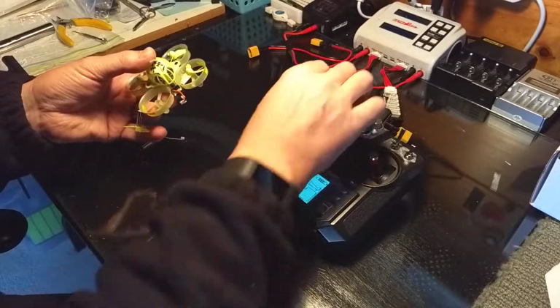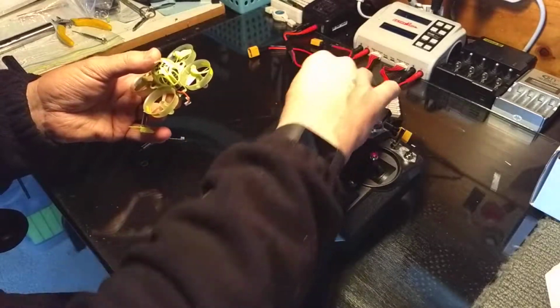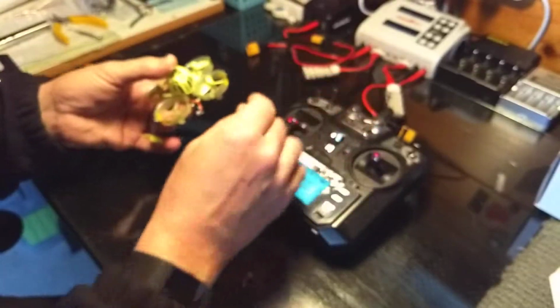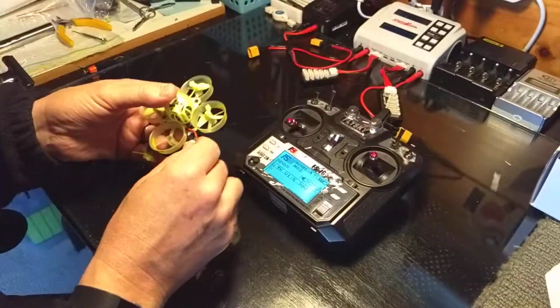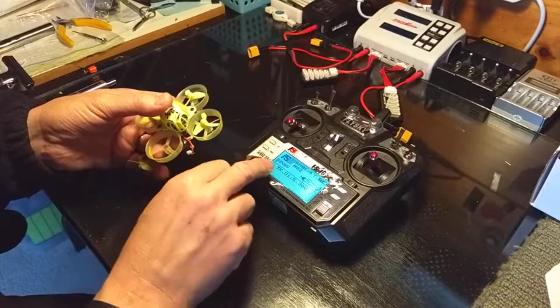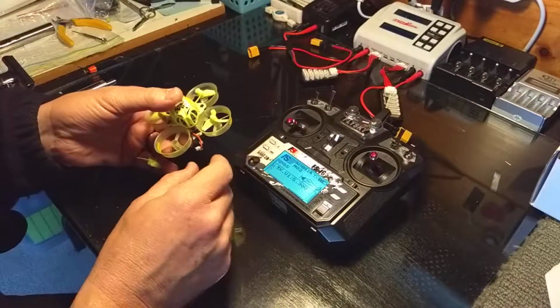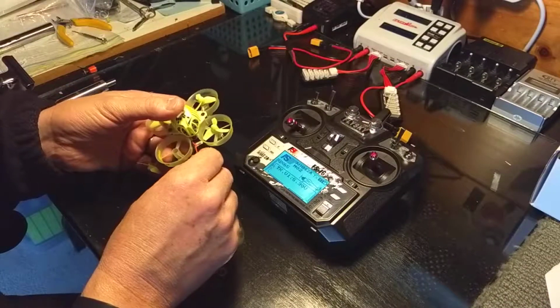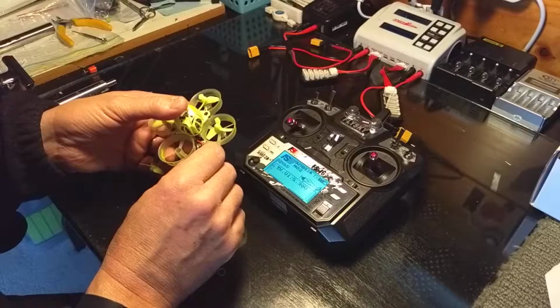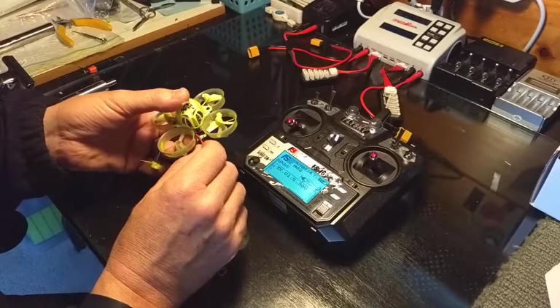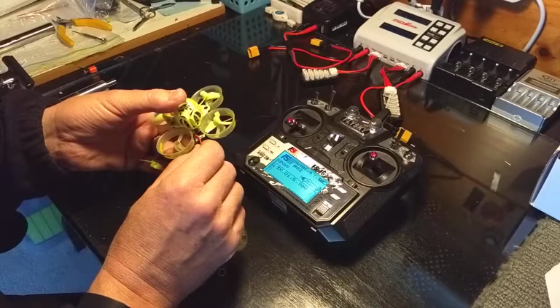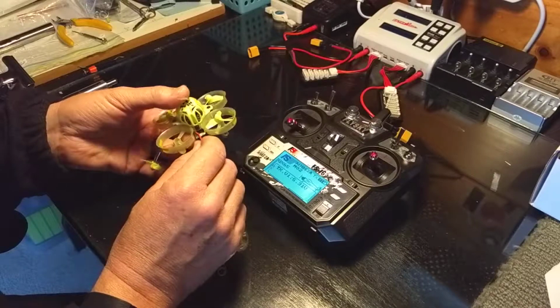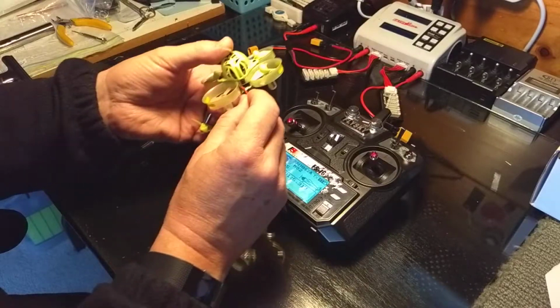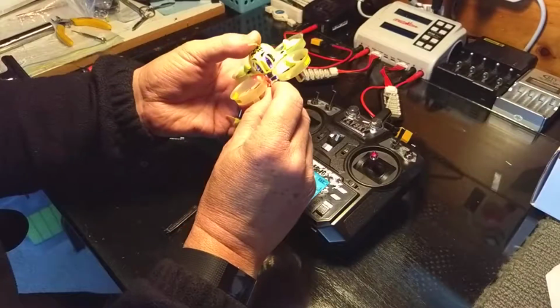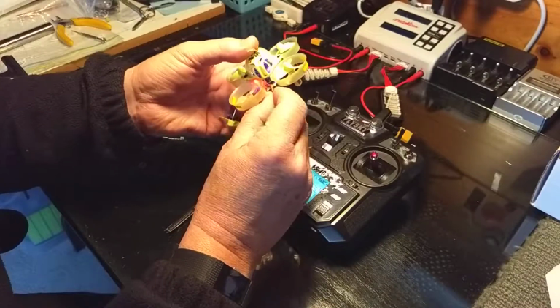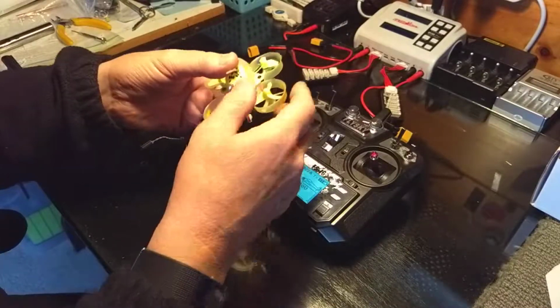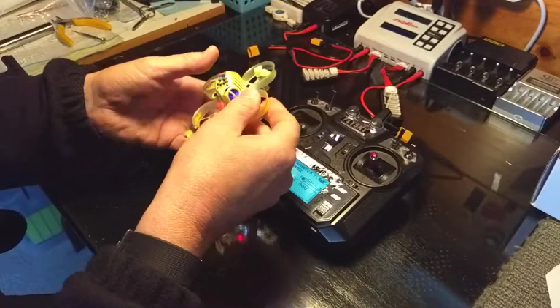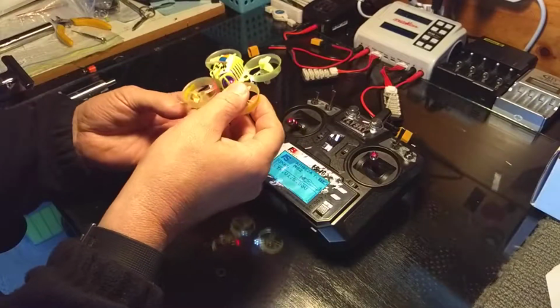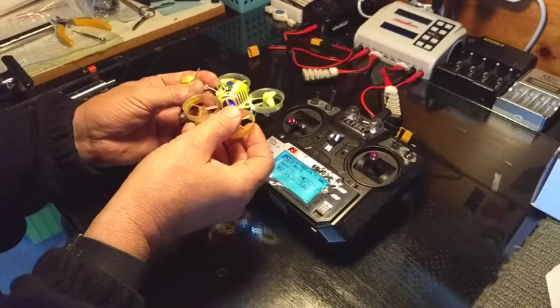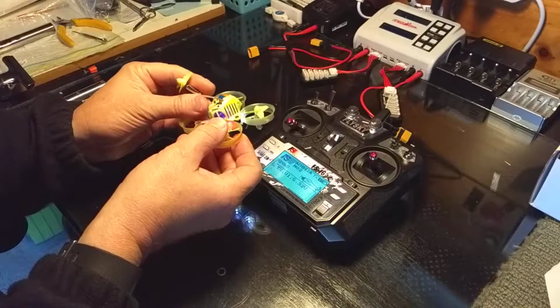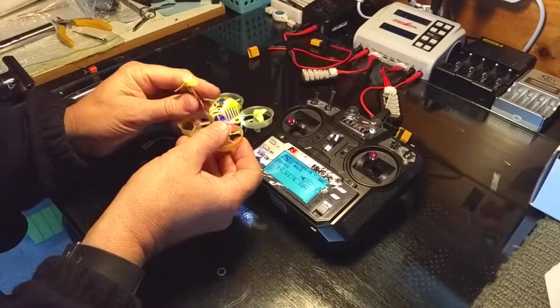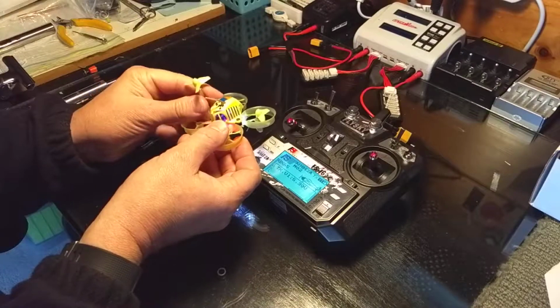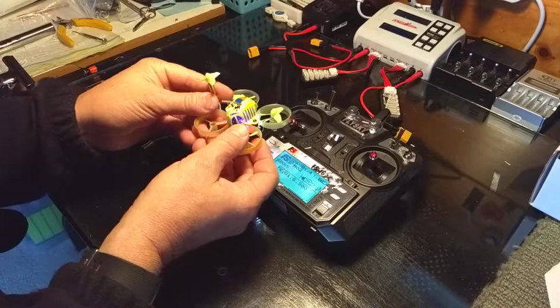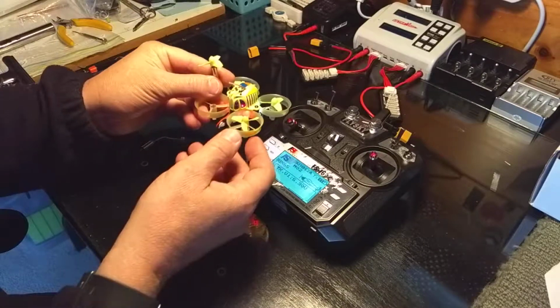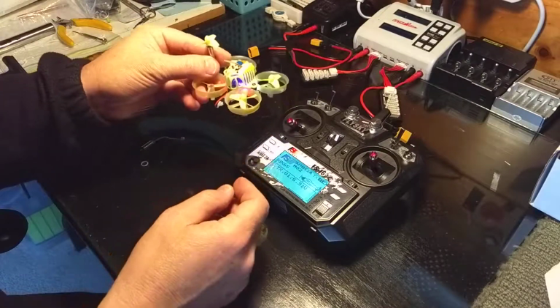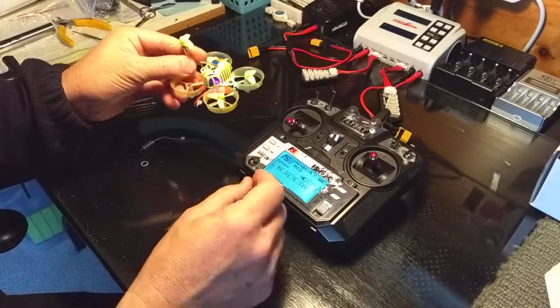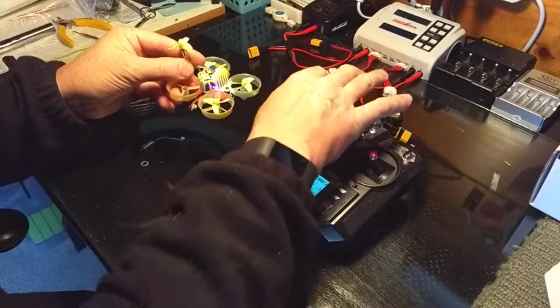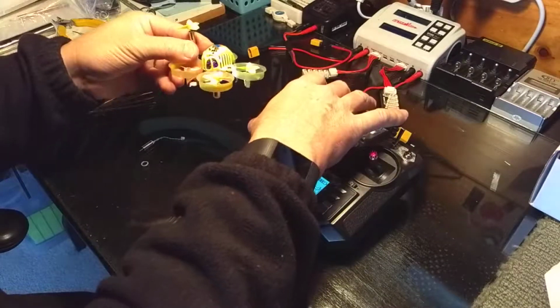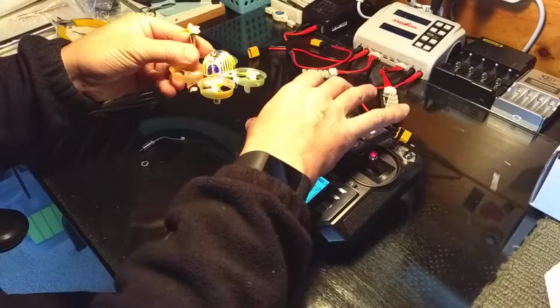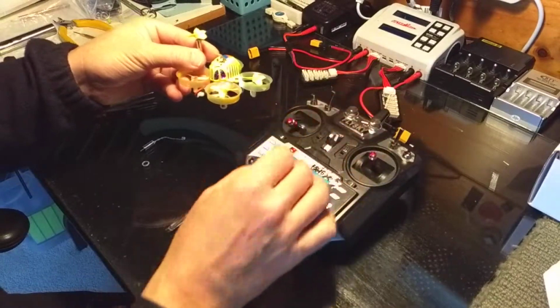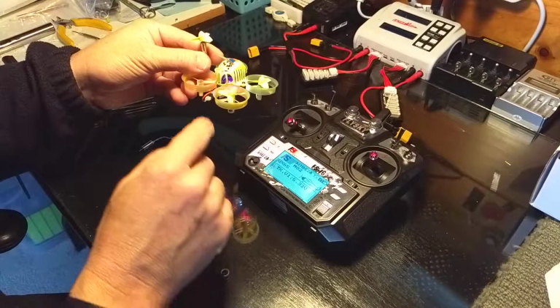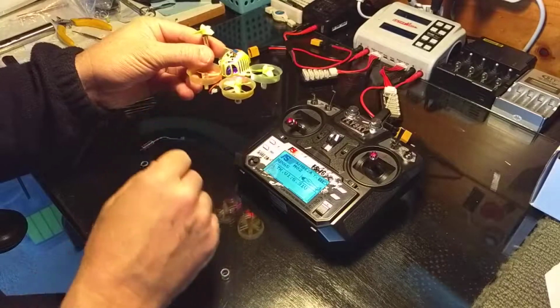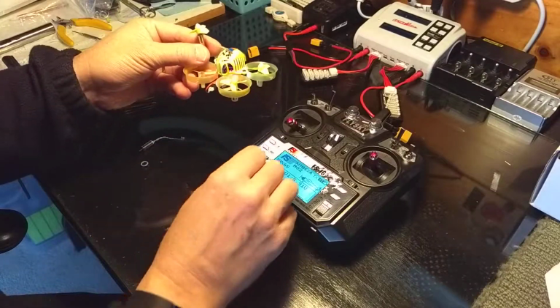Okay, so that all looks good with it on the right model. Power it up, arm it, and I can see the light flashing.